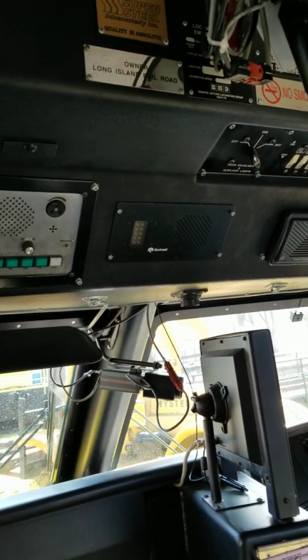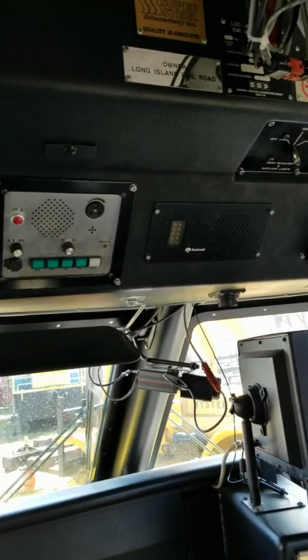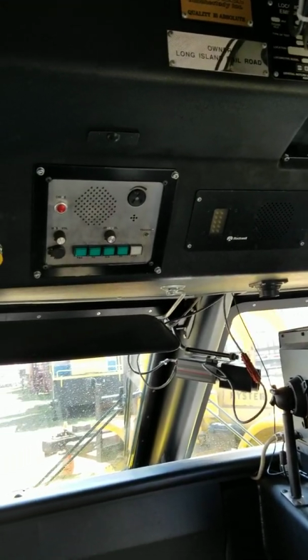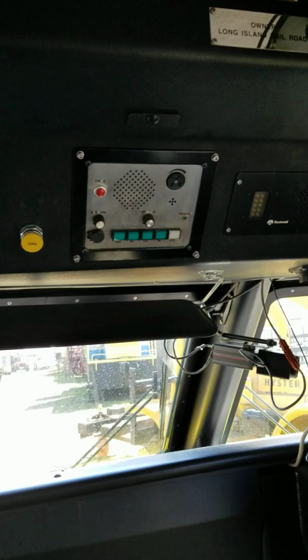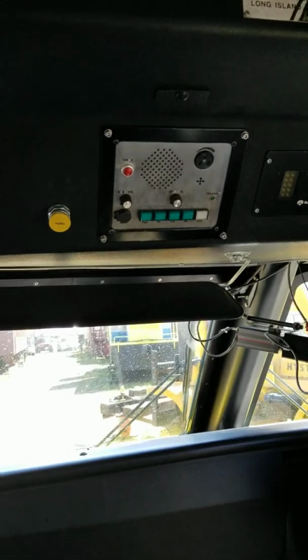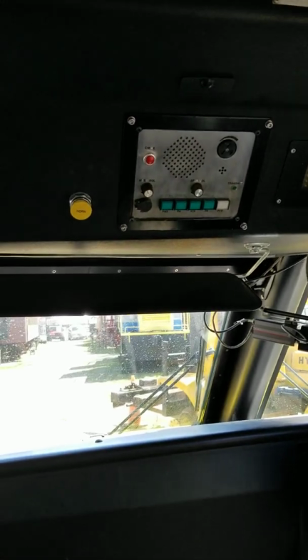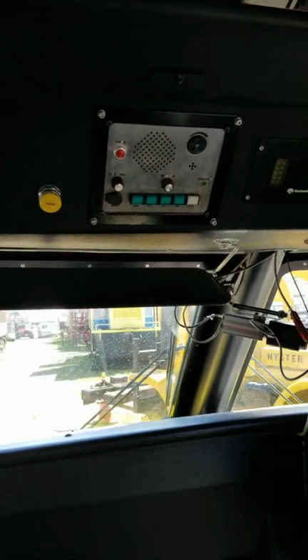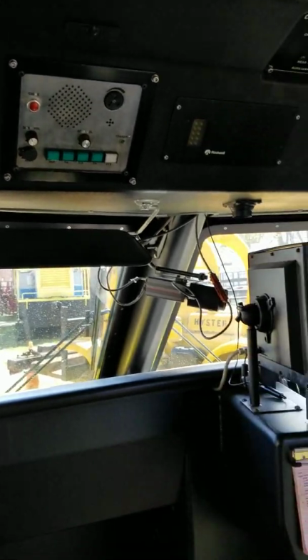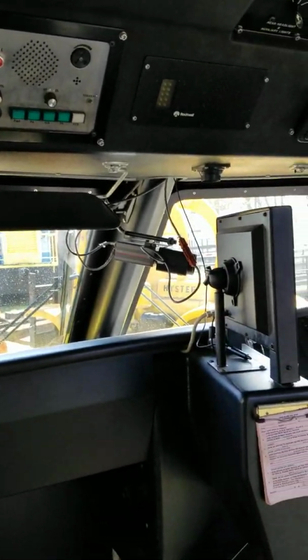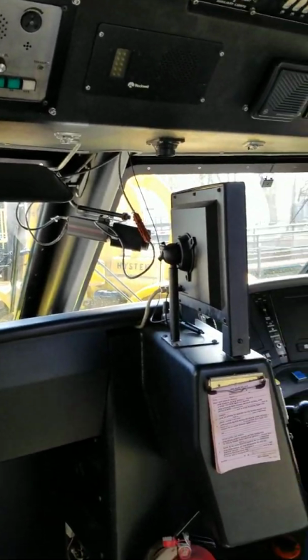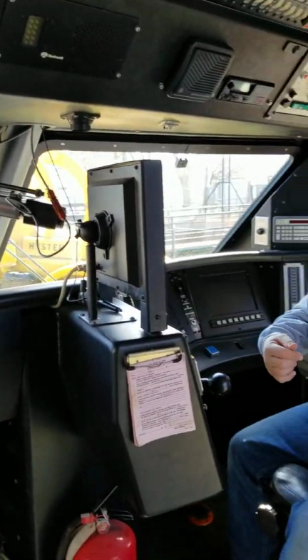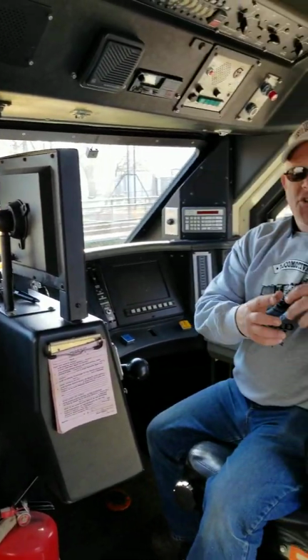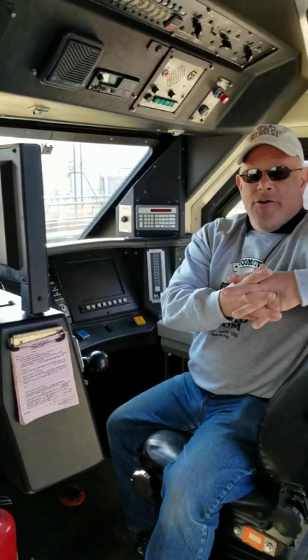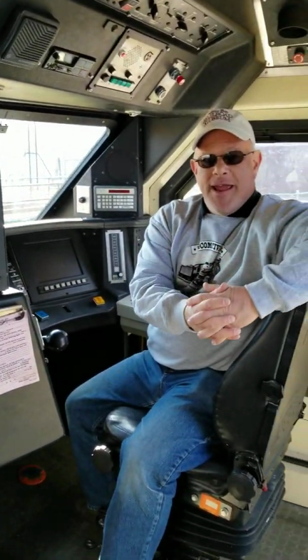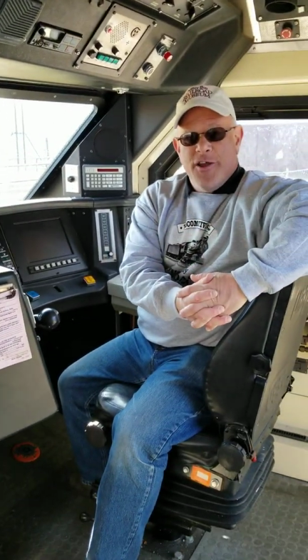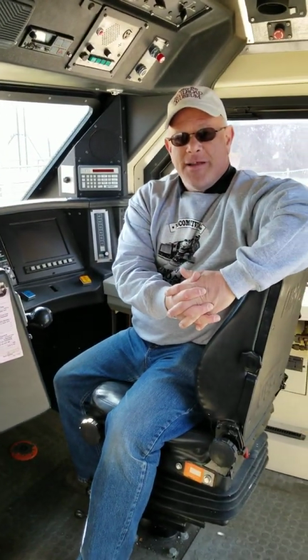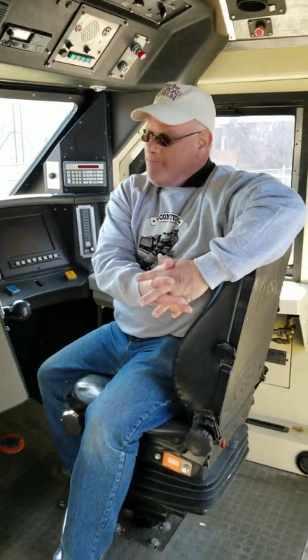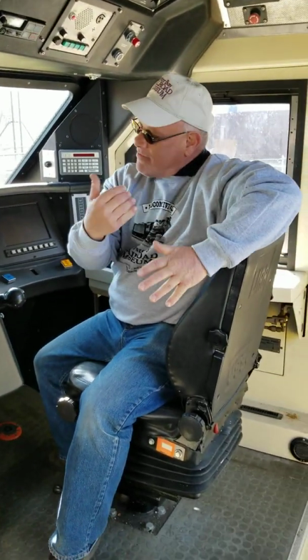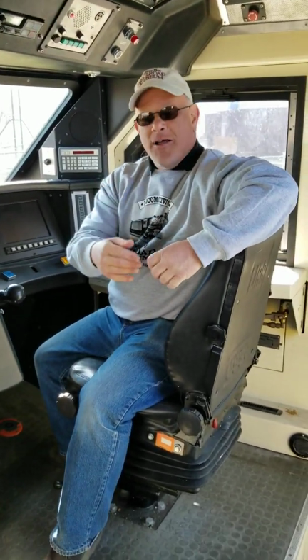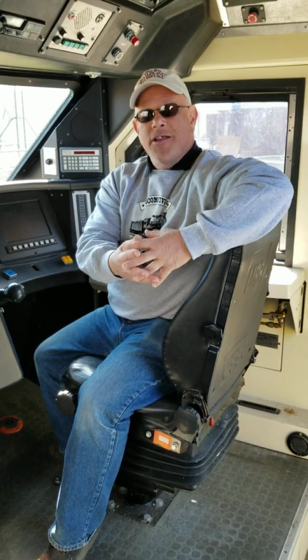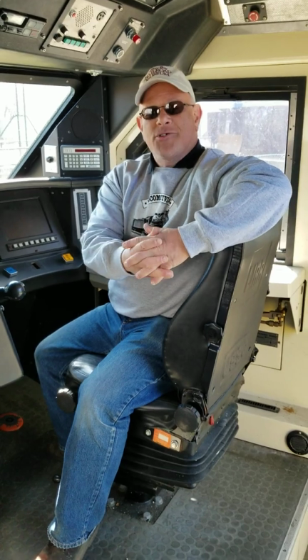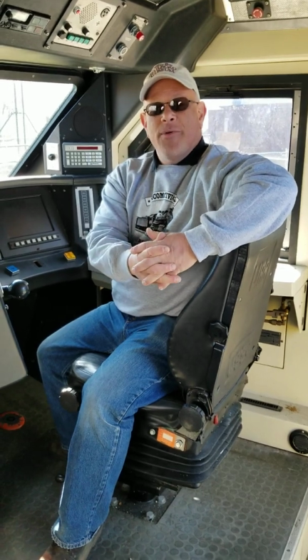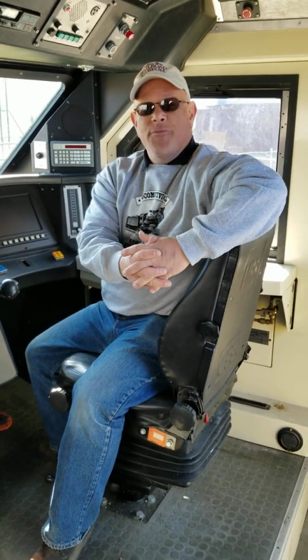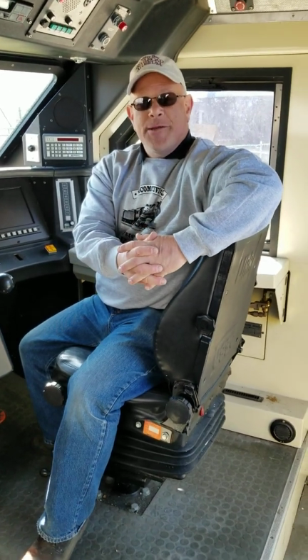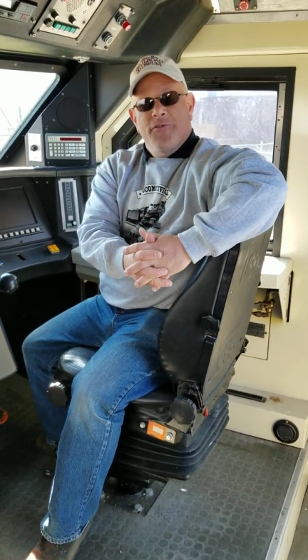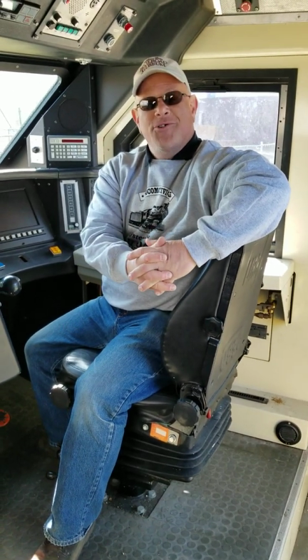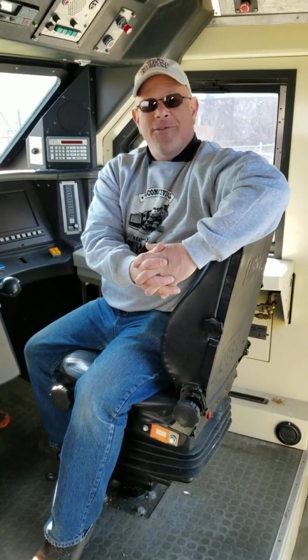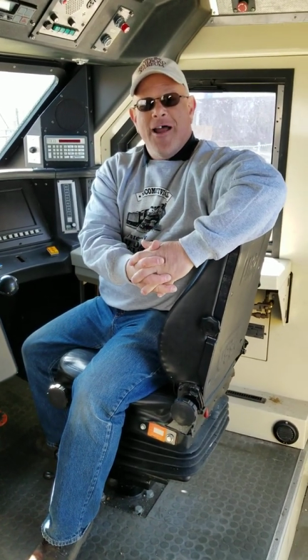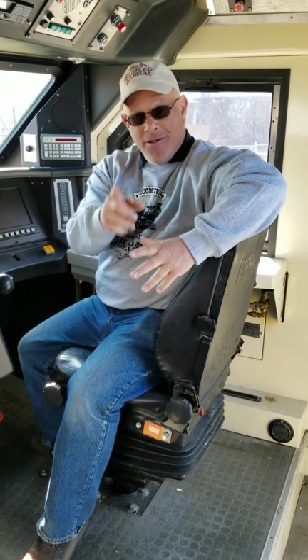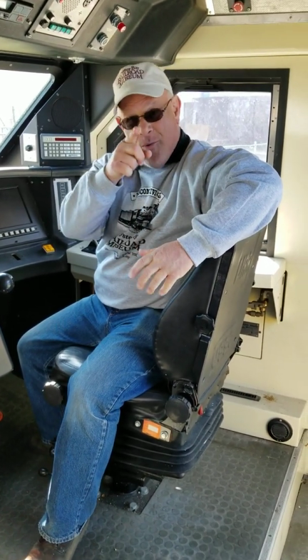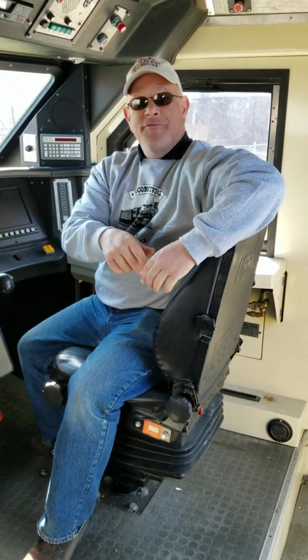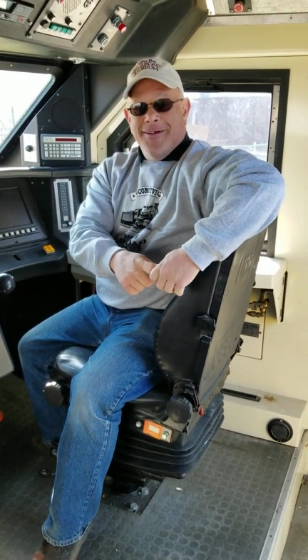If you'd like to come in and bring your children and let the kids sit here and play engineer for a day, come on up to the Oyster Bay Railroad Museum in beautiful Oyster Bay, Long Island. We're waiting for you. Have a great week. Bye.